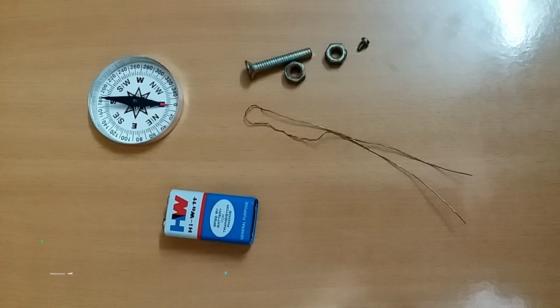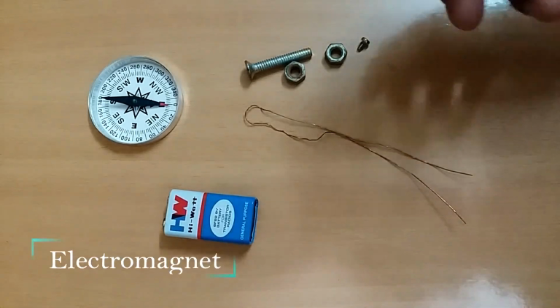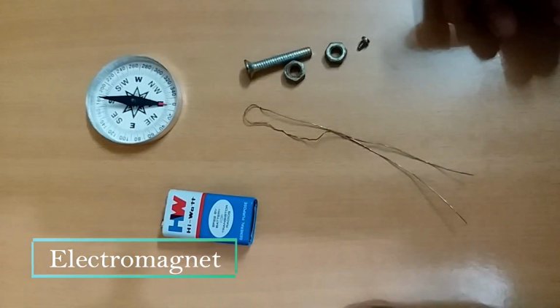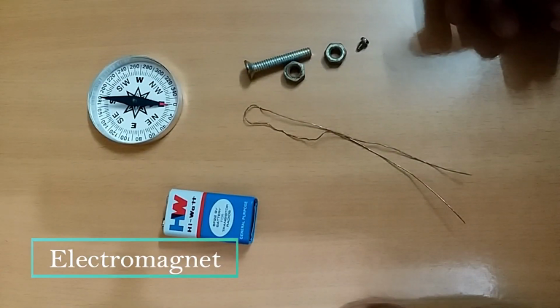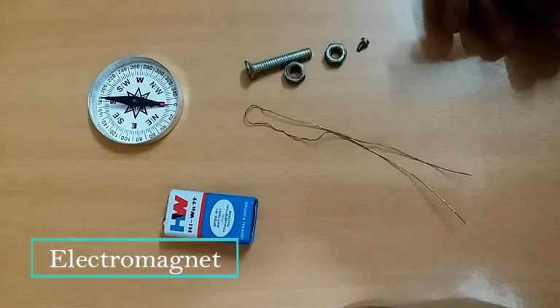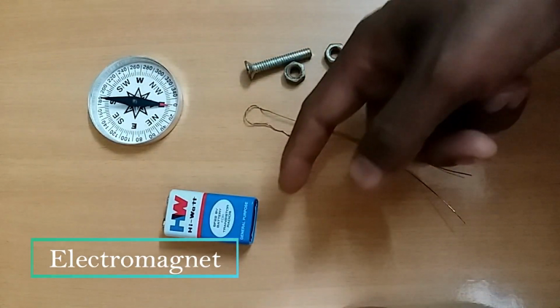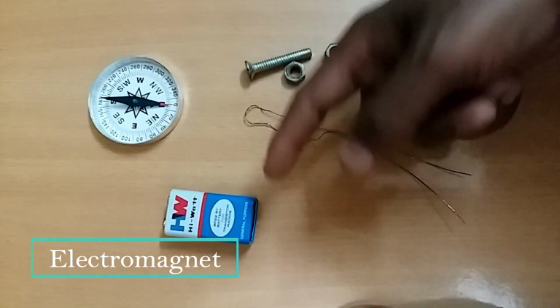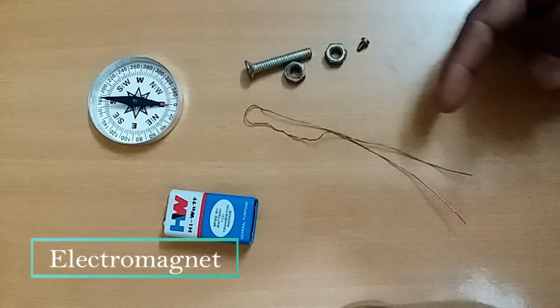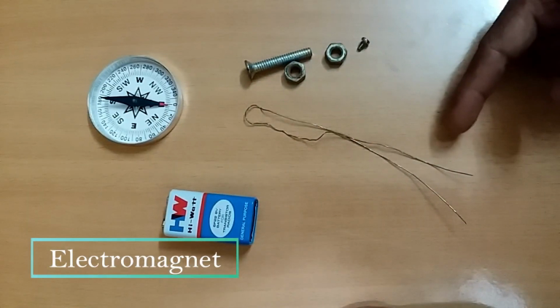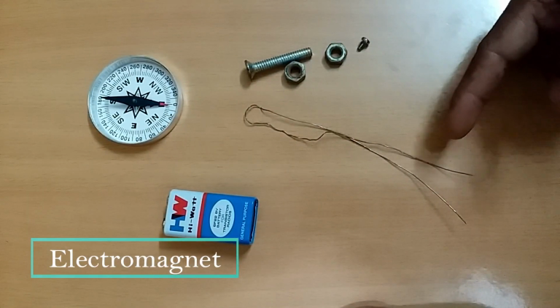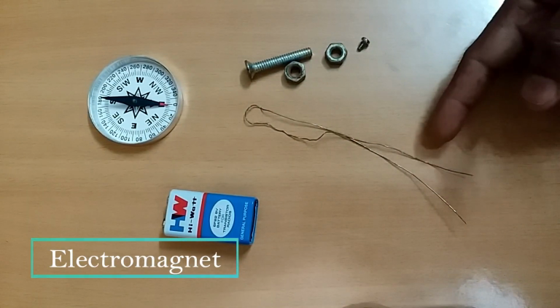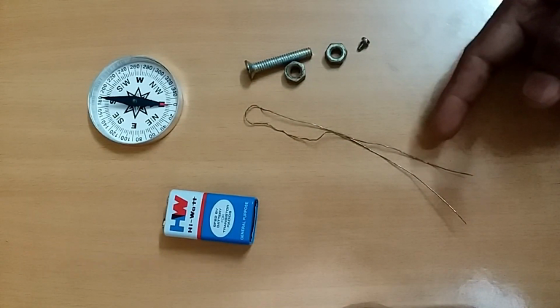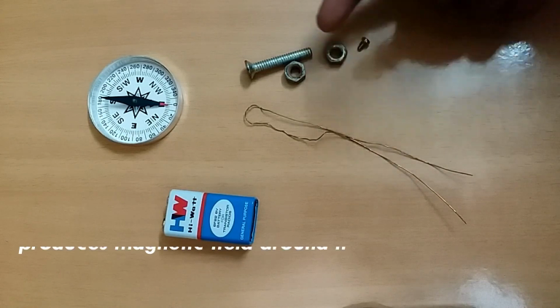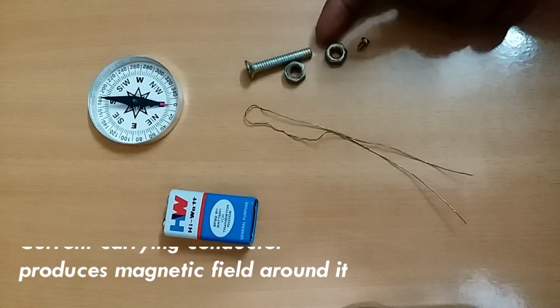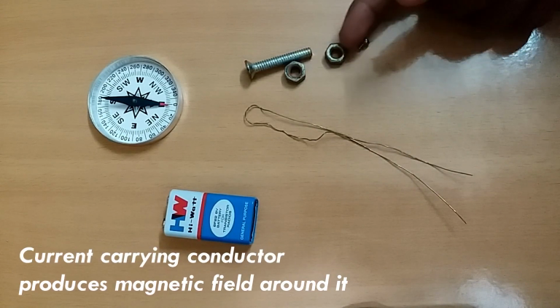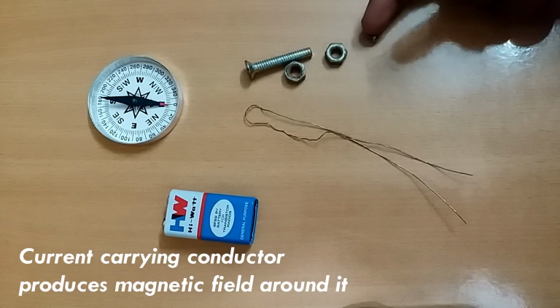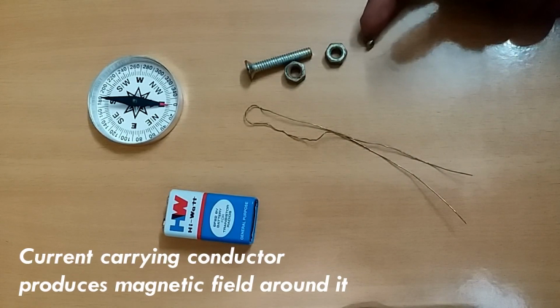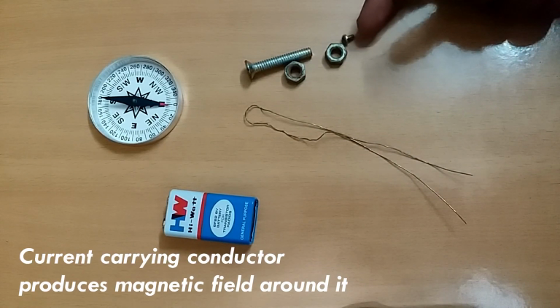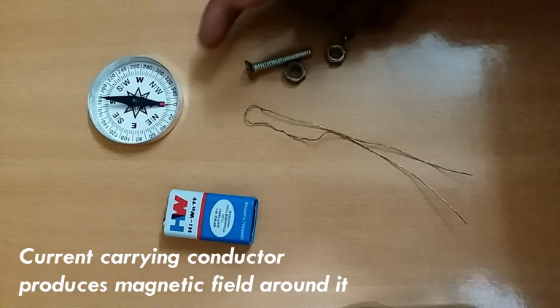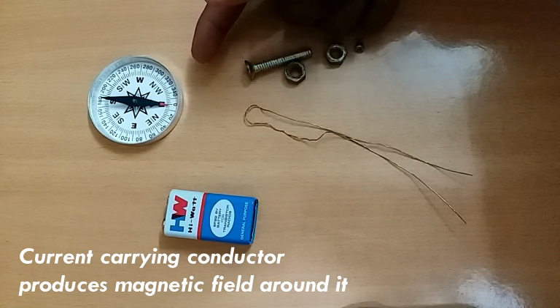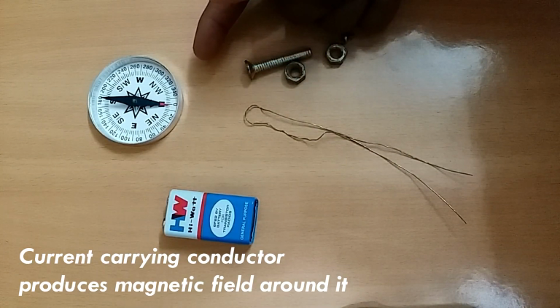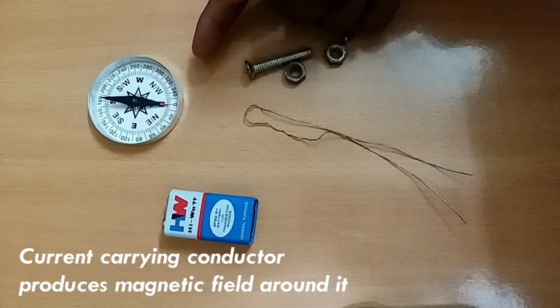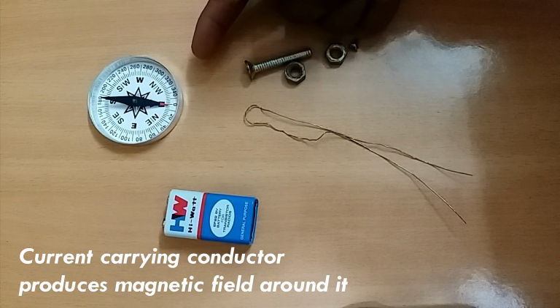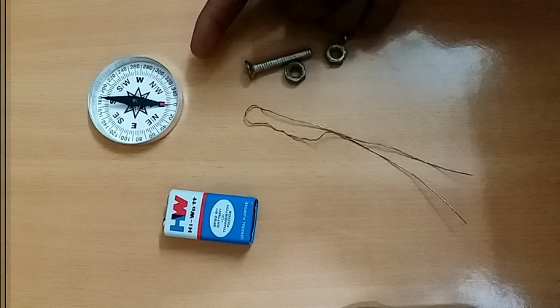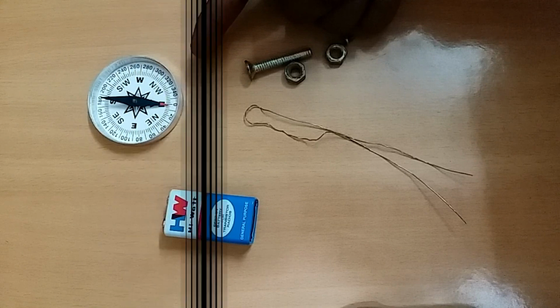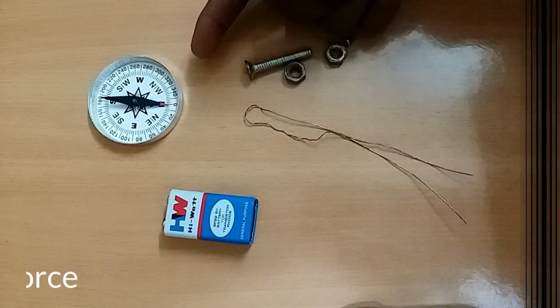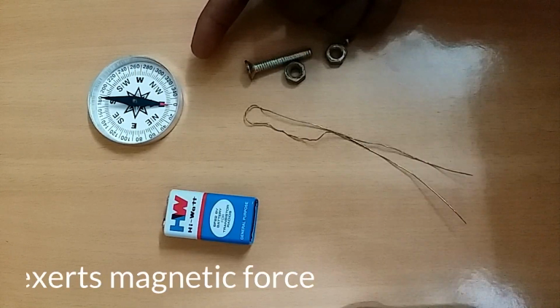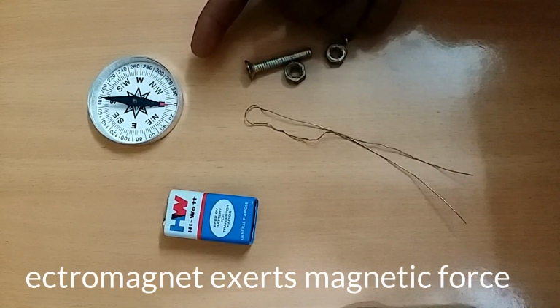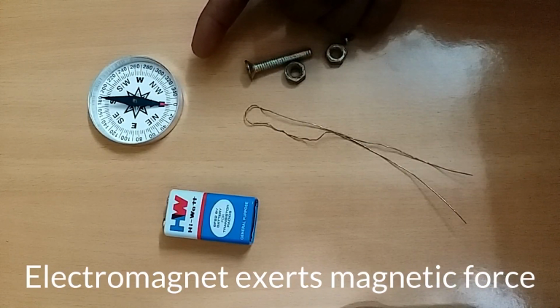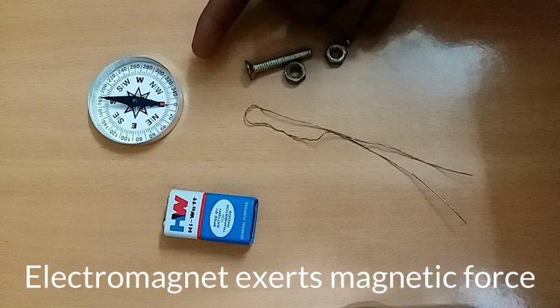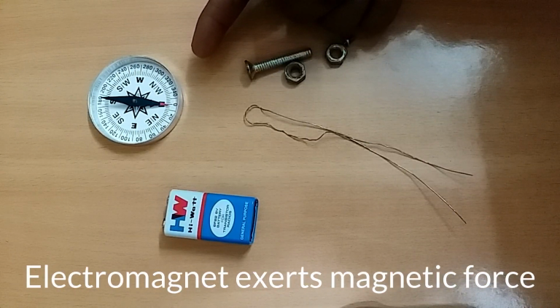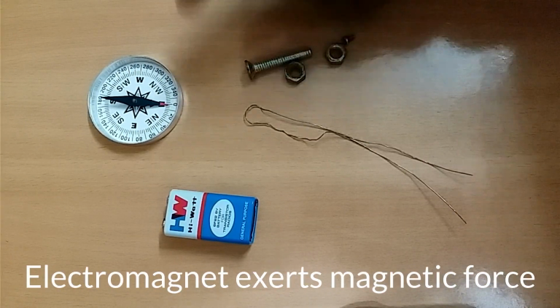To make an electromagnet, you need a battery, a non-insulated copper wire, a nail and a few screws, and a compass to know the direction of the magnetic field. So let us start making an electromagnet.